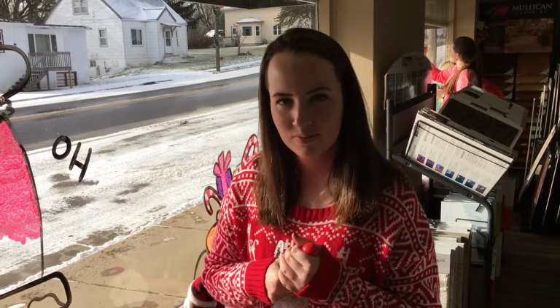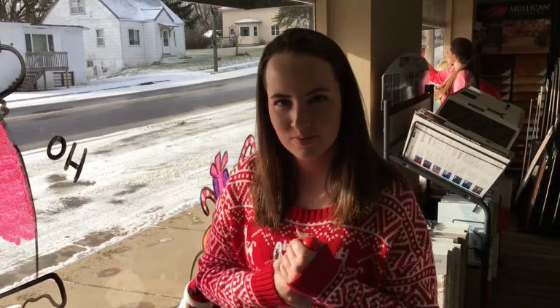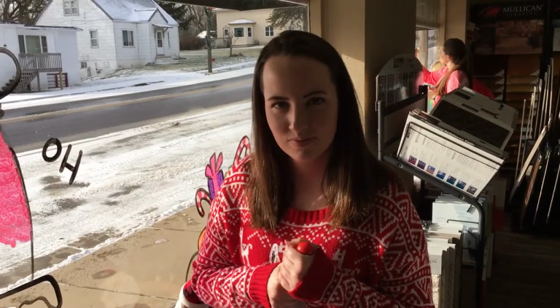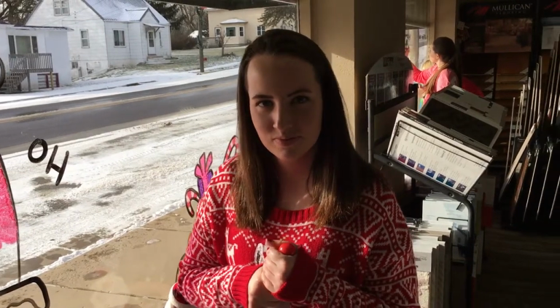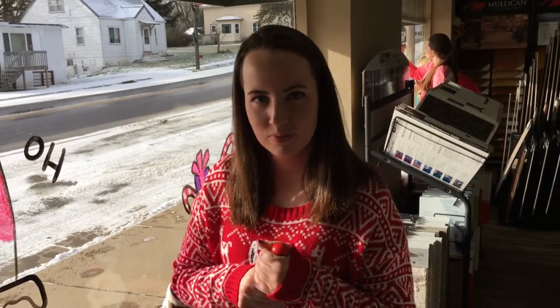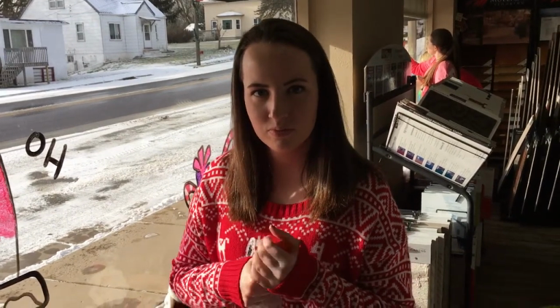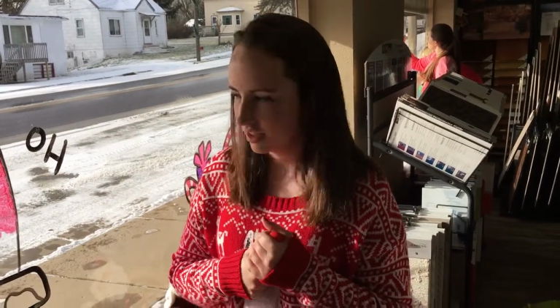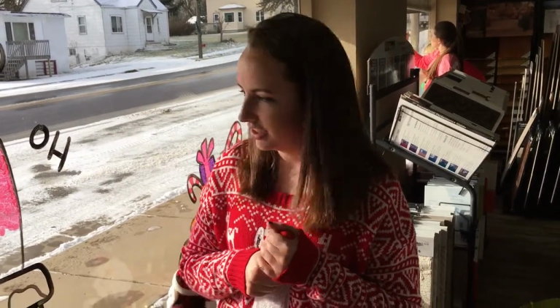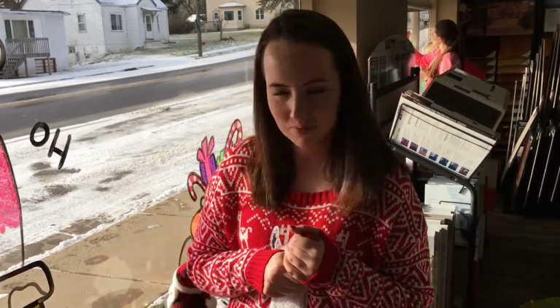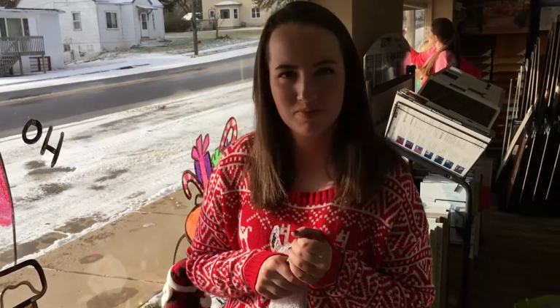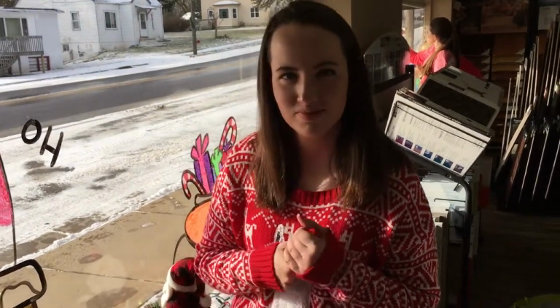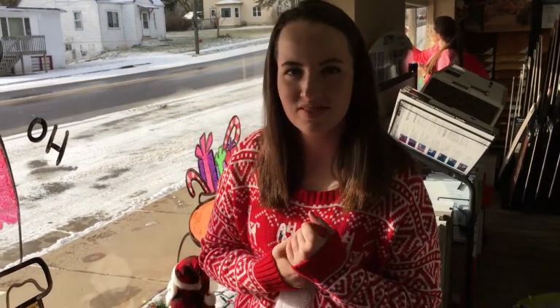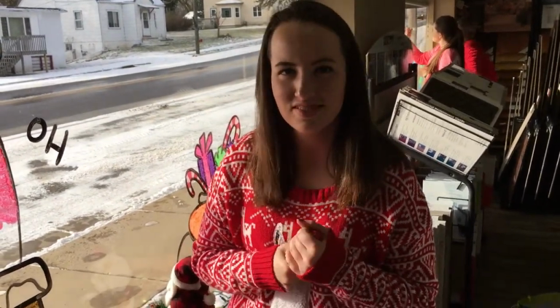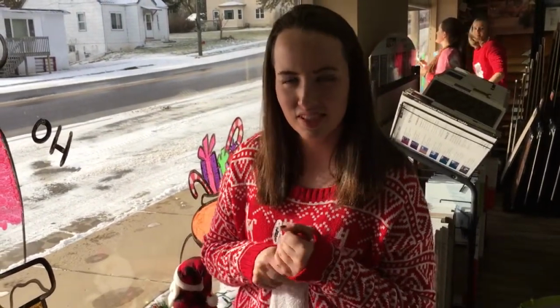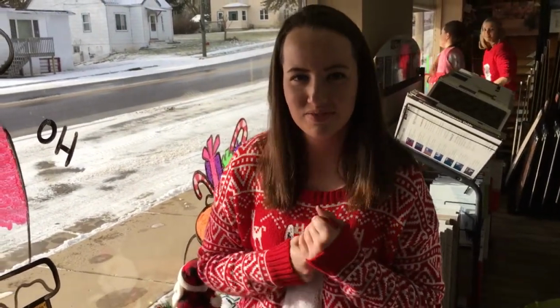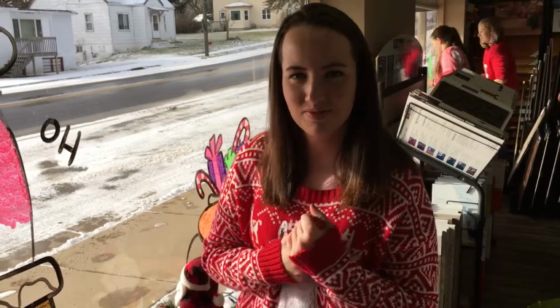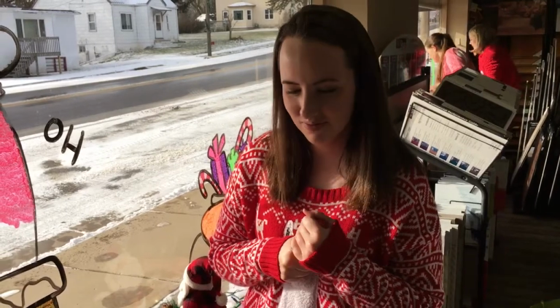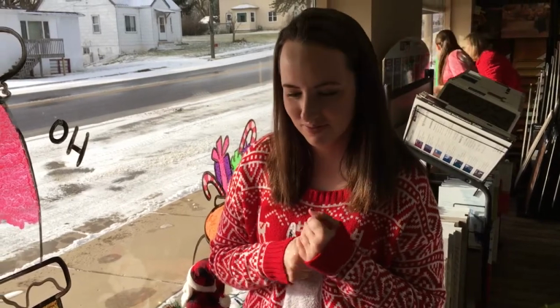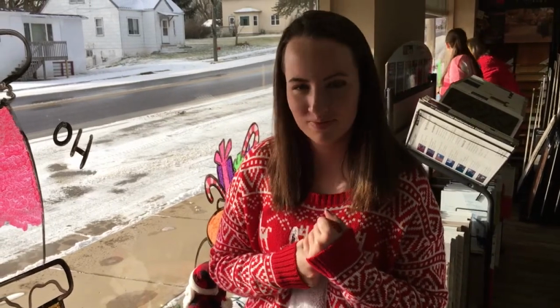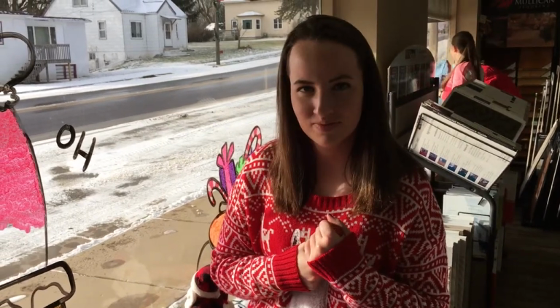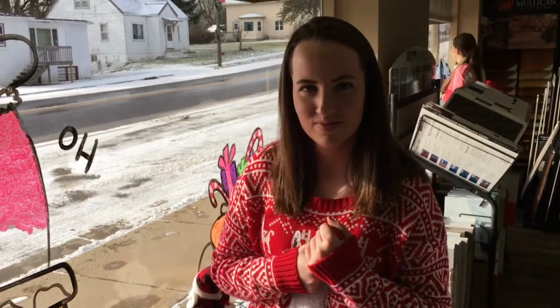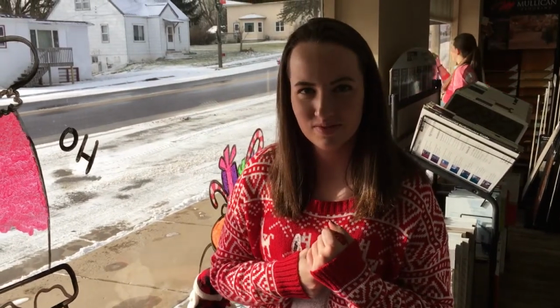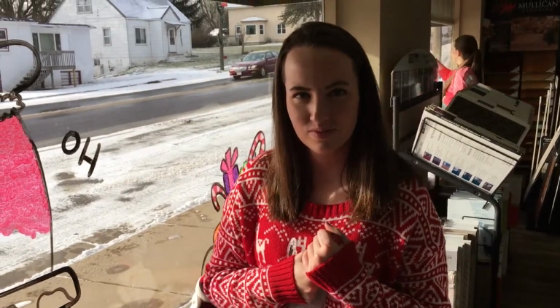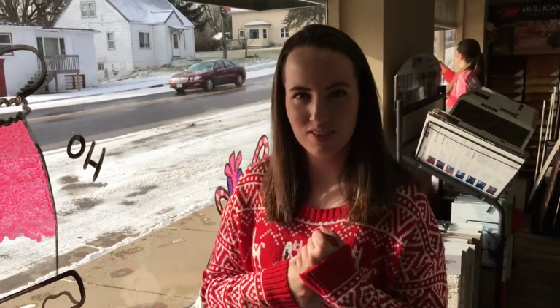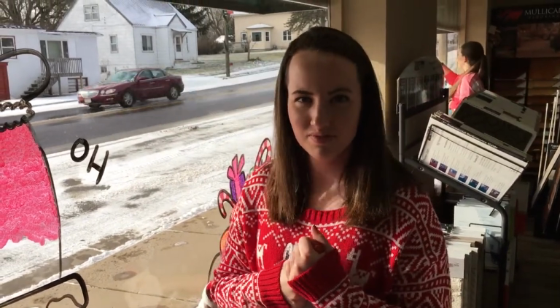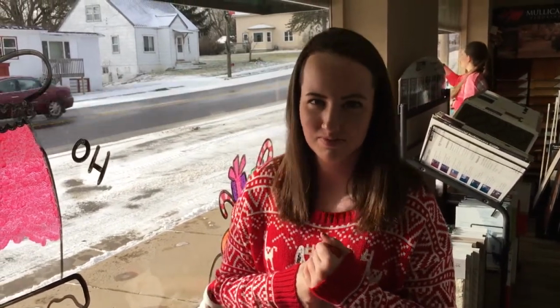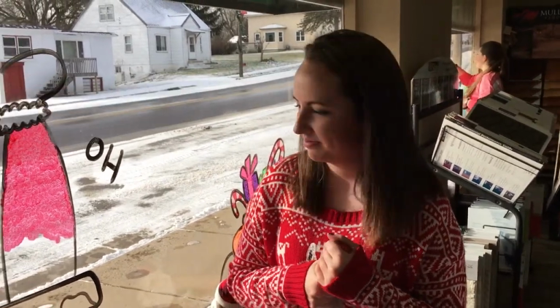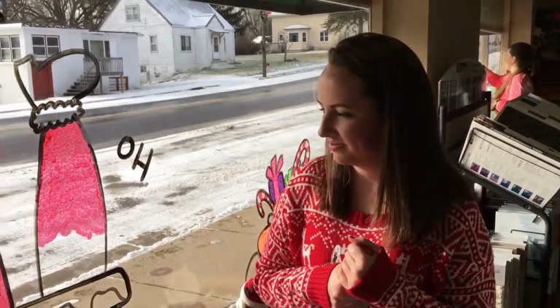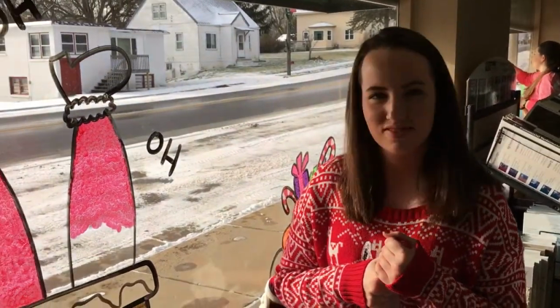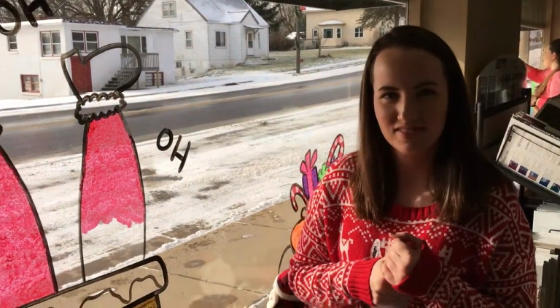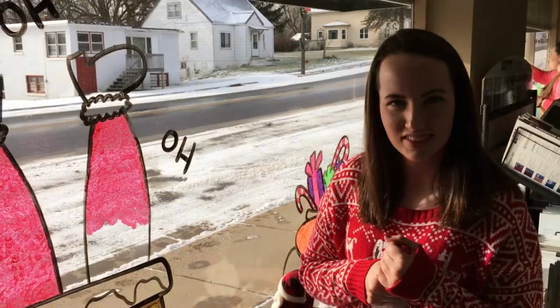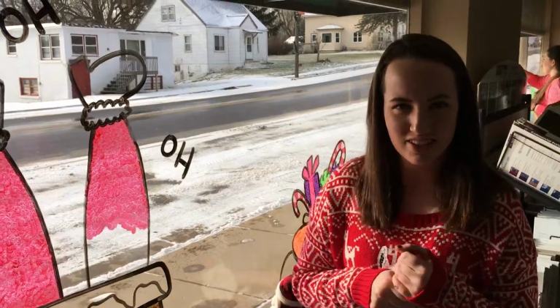The window paintings stay up all through the holidays, making it a neat opportunity for the students to get outside the classroom and display their artwork in the community. Congratulations and thanks for sharing.